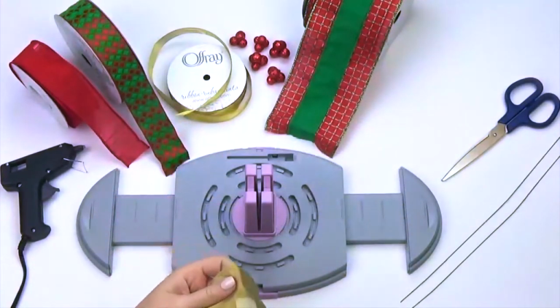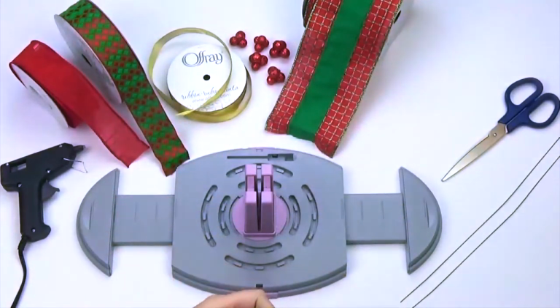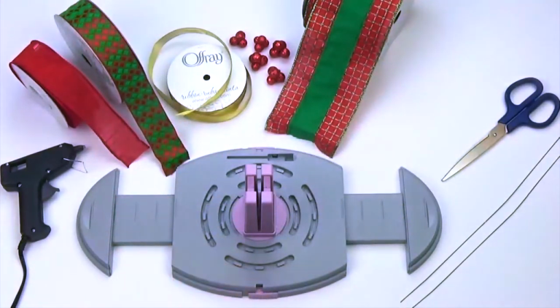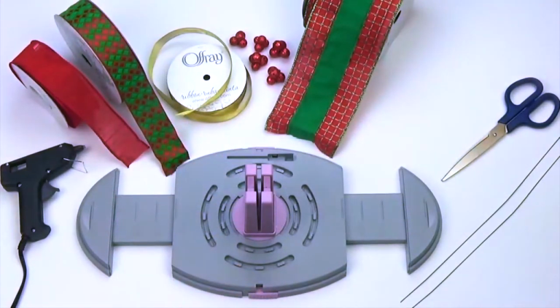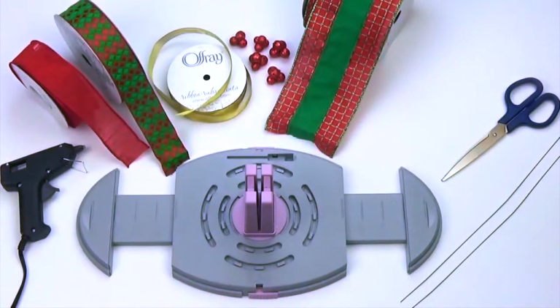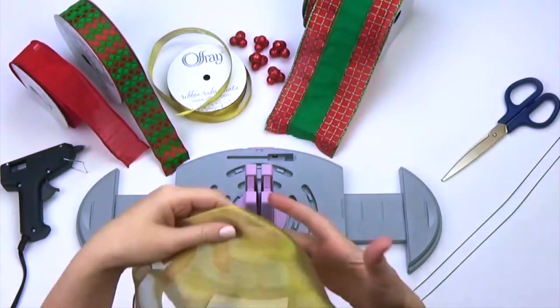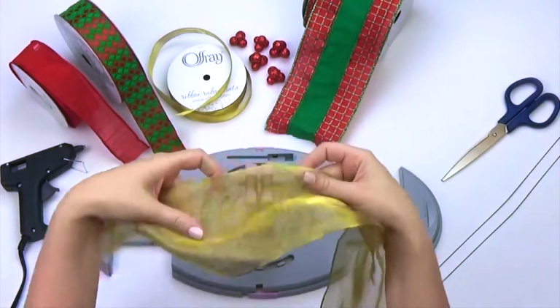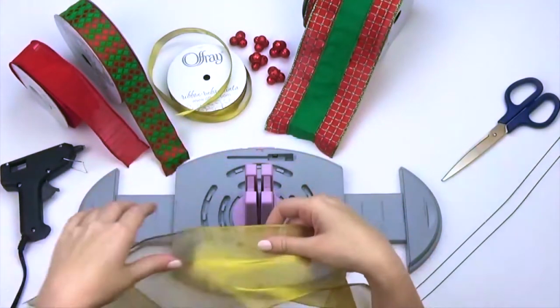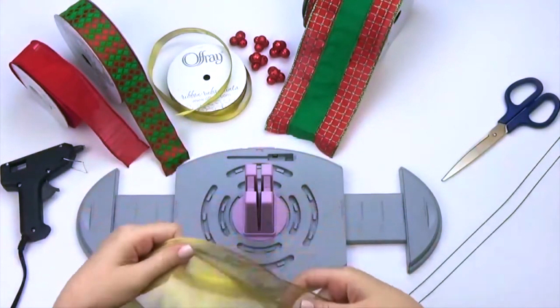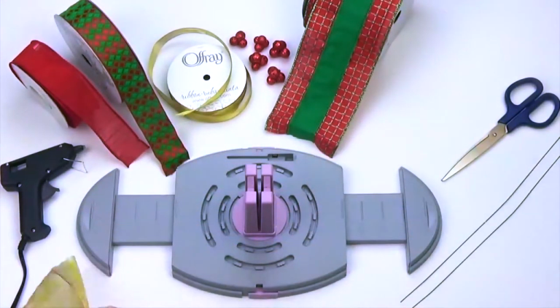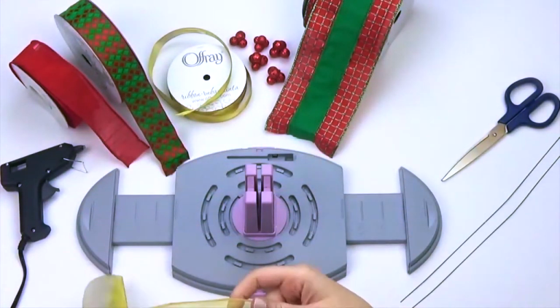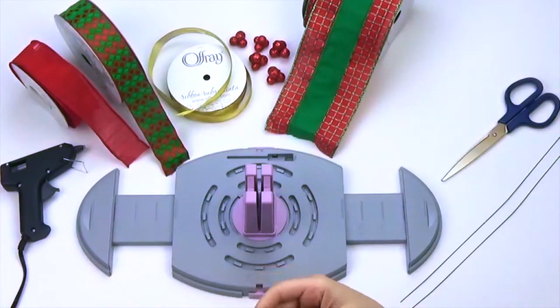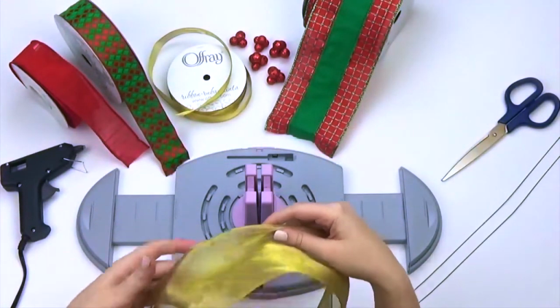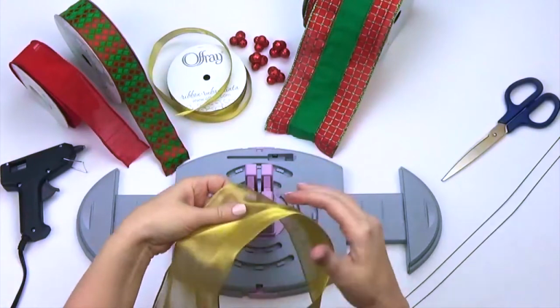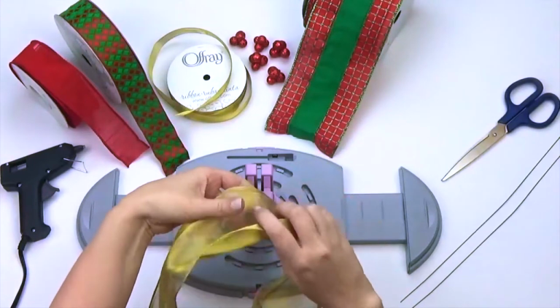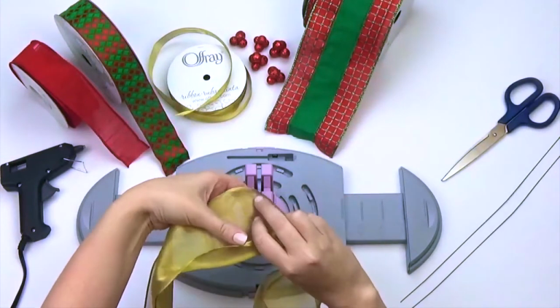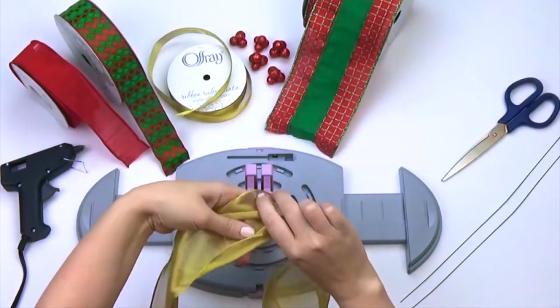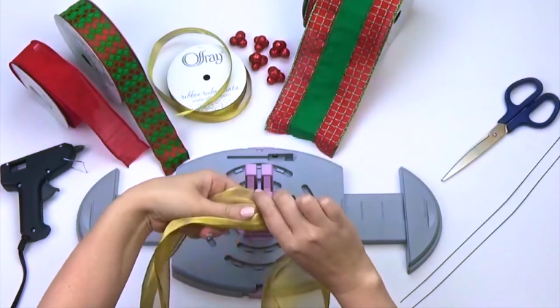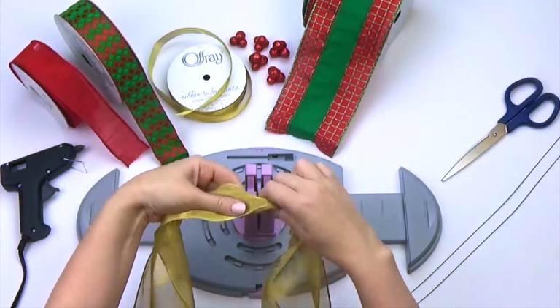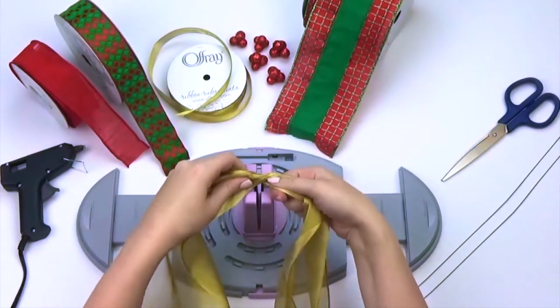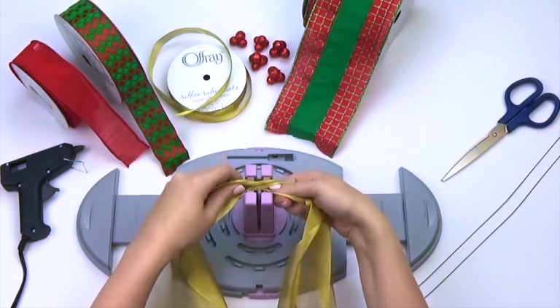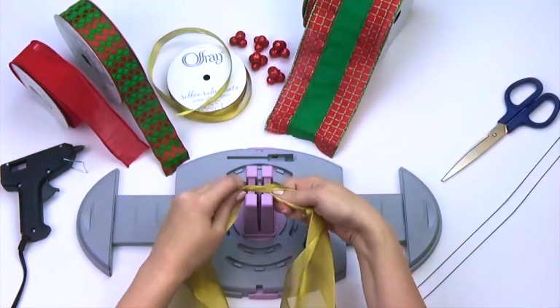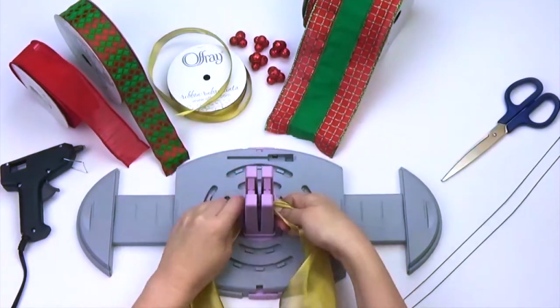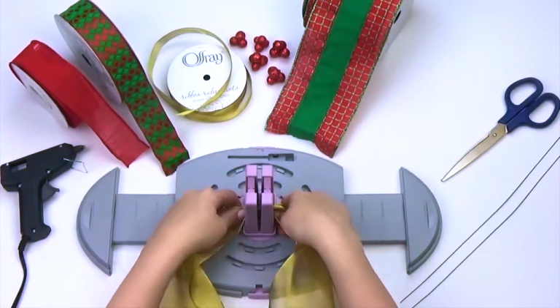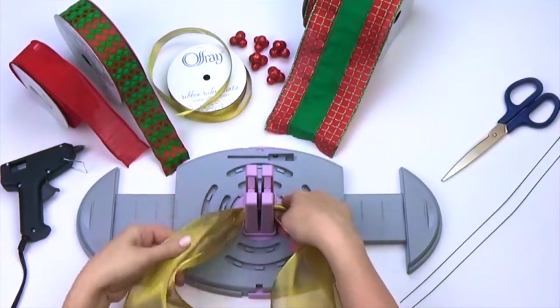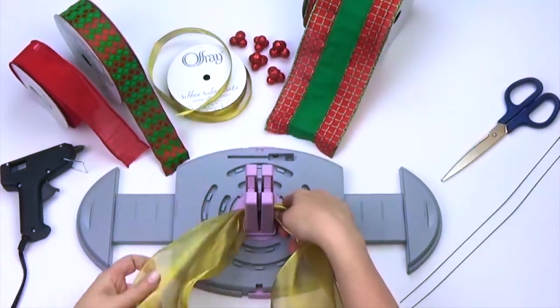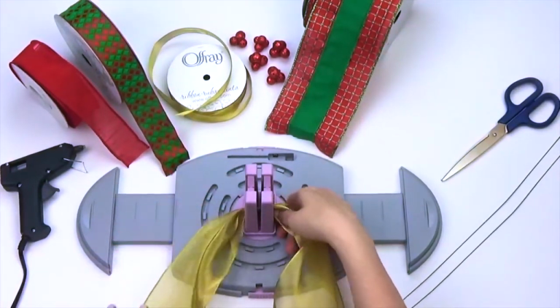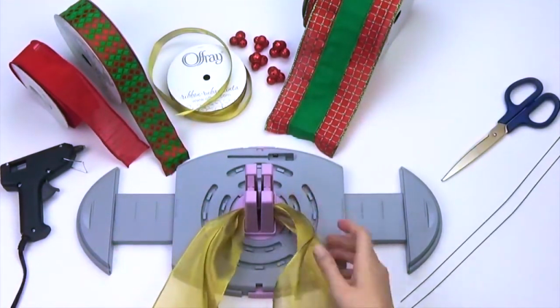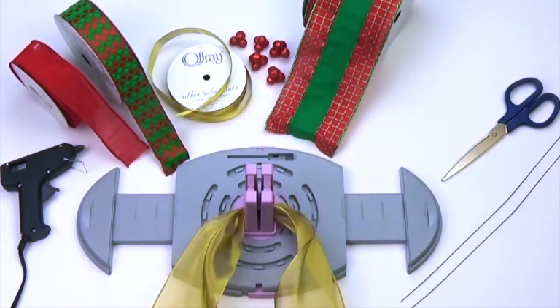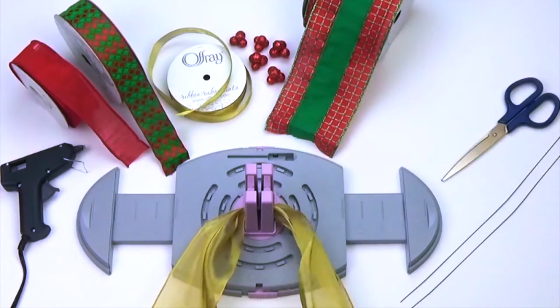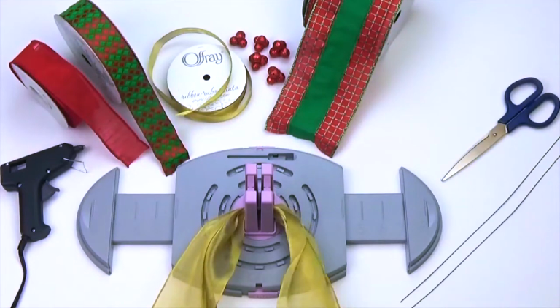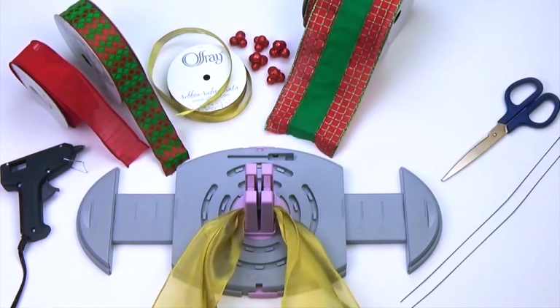We are using two wide widths of Afre ribbon and two coordinating patterns. Leaving approximately 15 inches for the tails, twist ribbon through the spring-loaded center on your Bow Genius.